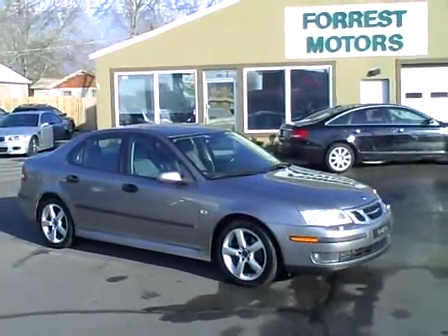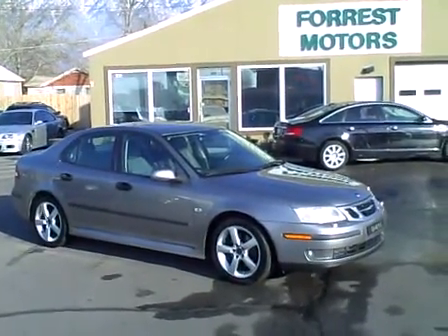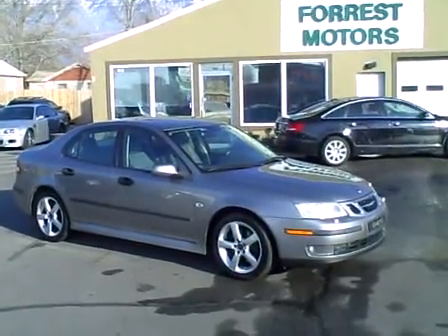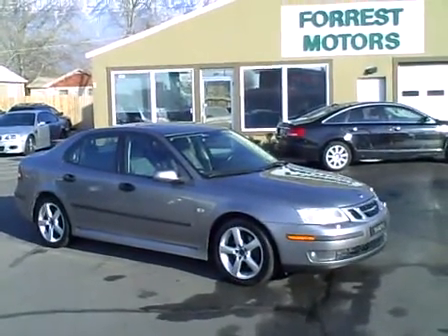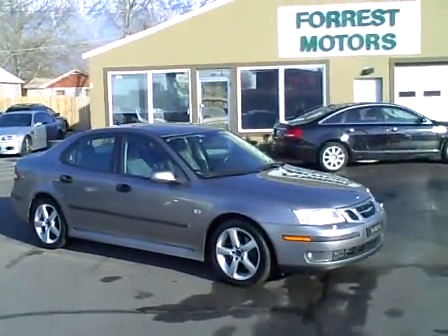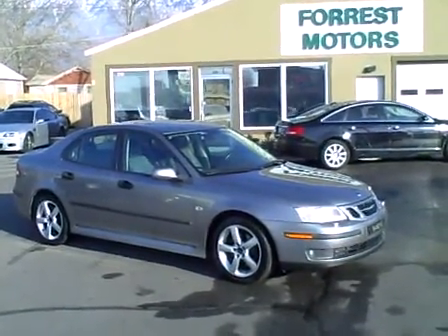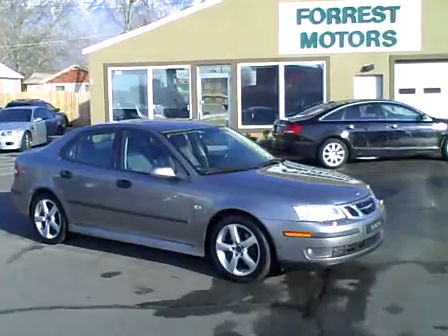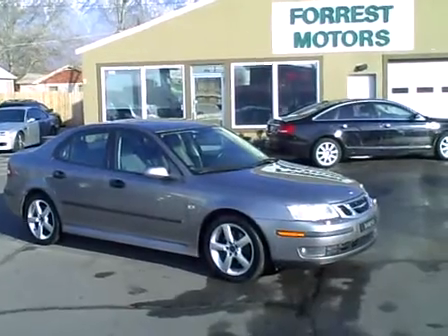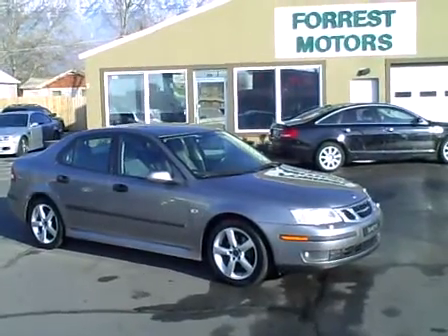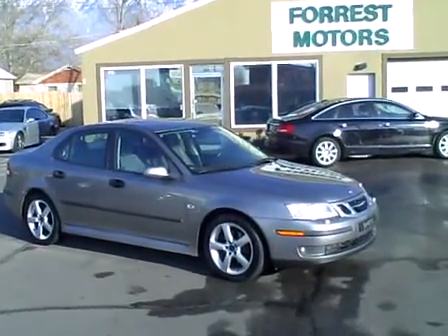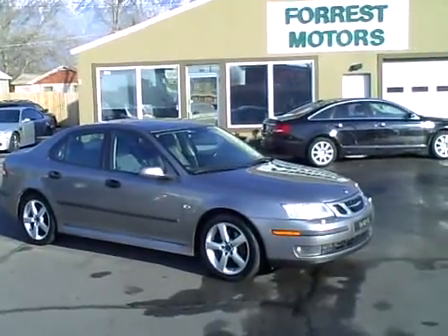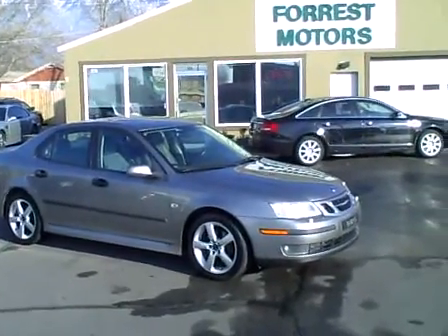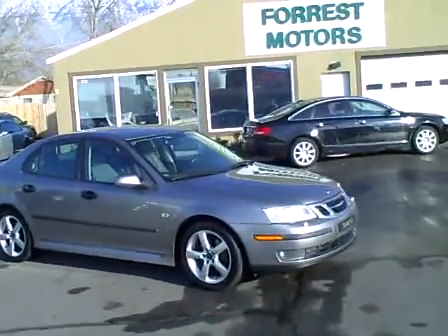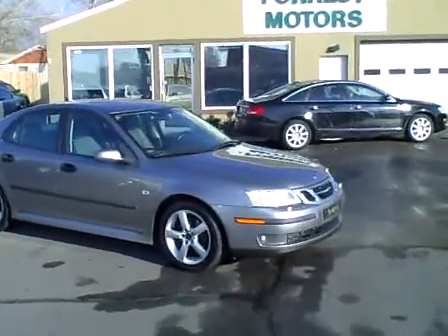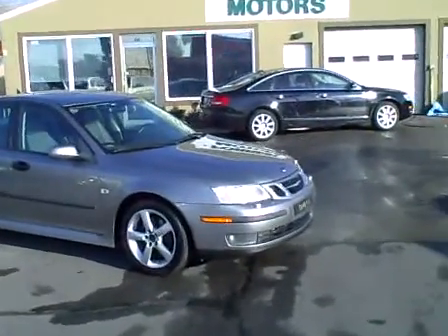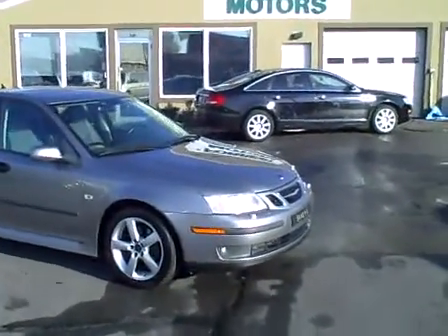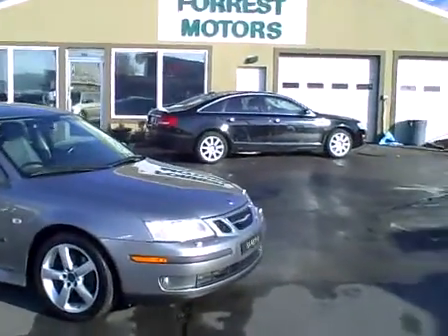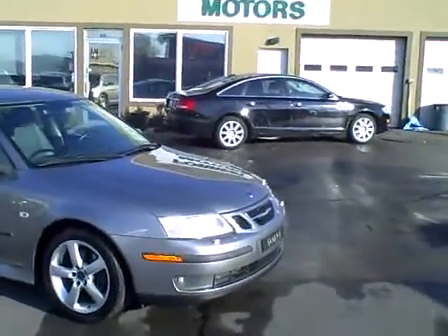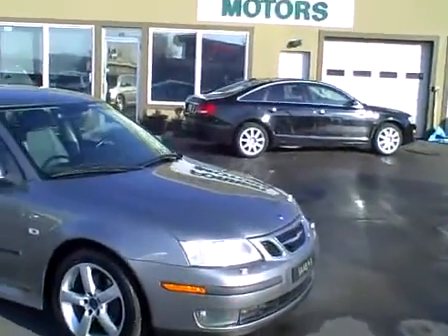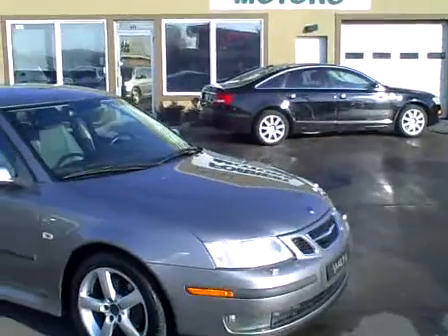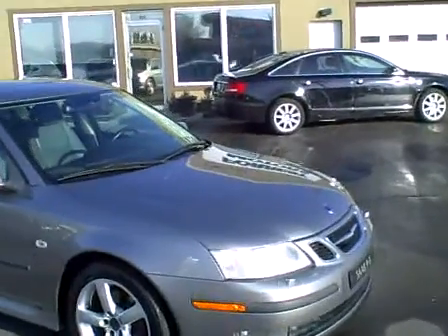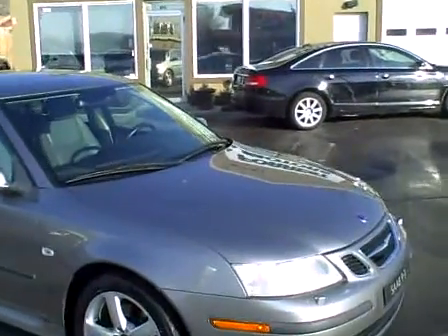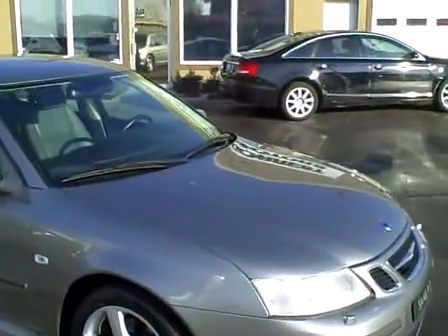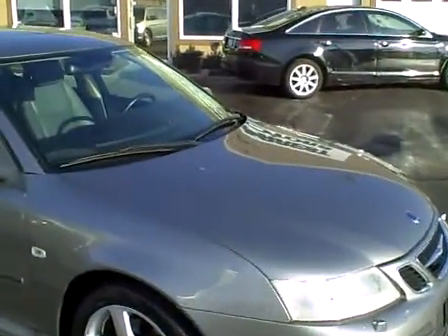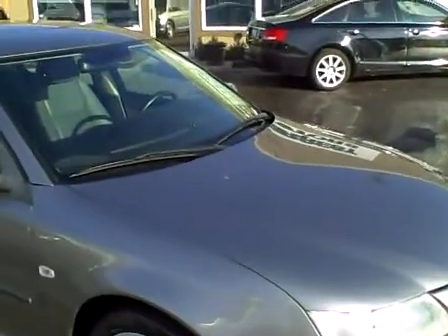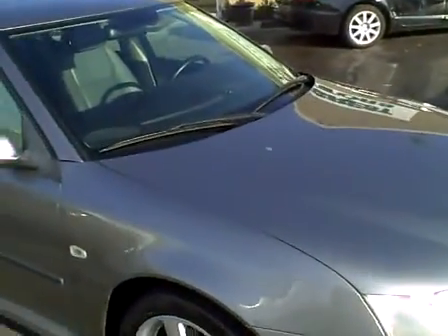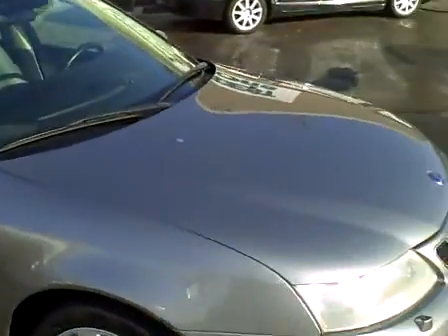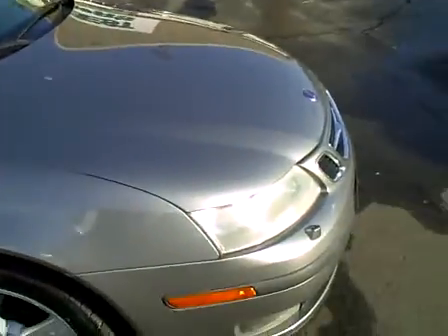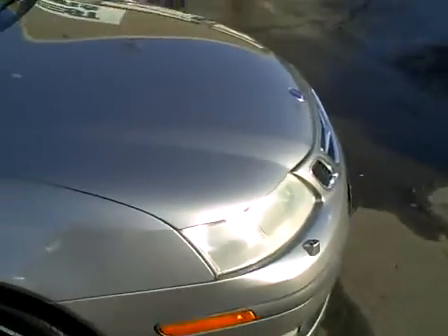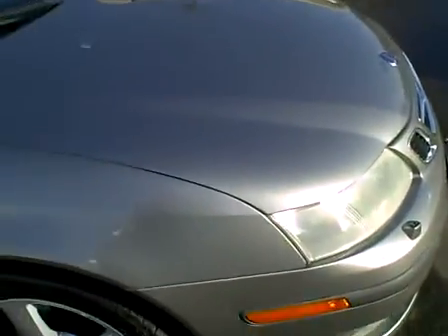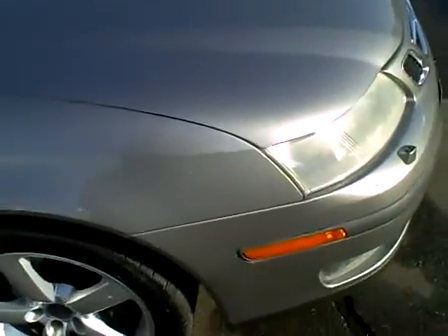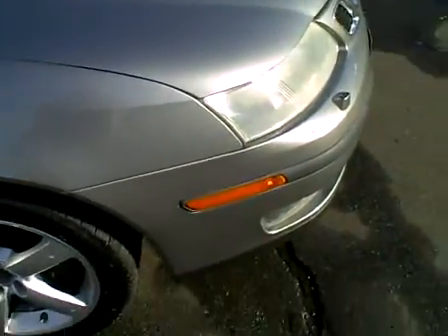2004 Saab 93 with 90,000 miles. This car is a really pretty silver platinum metallic color and the paint is in great condition.